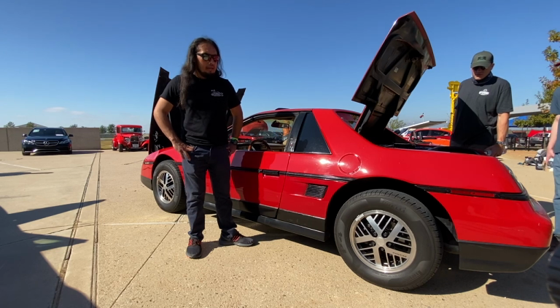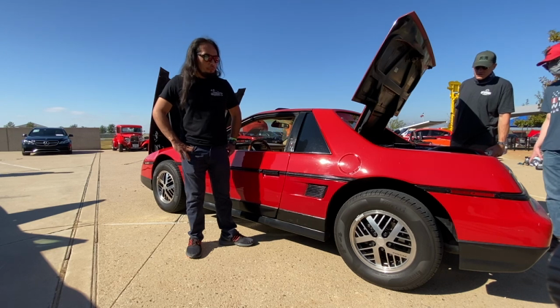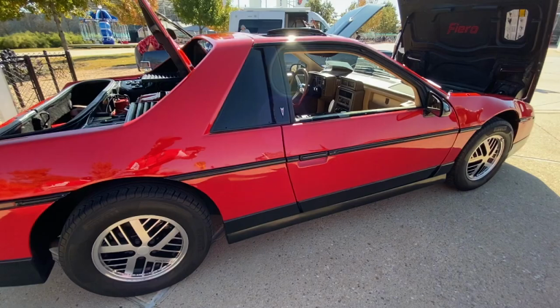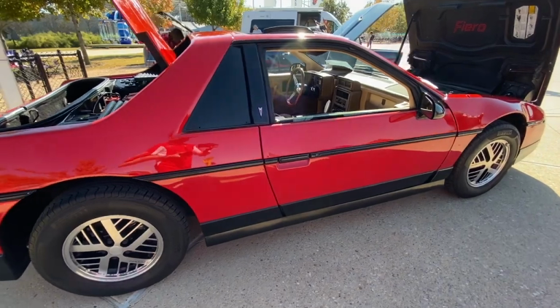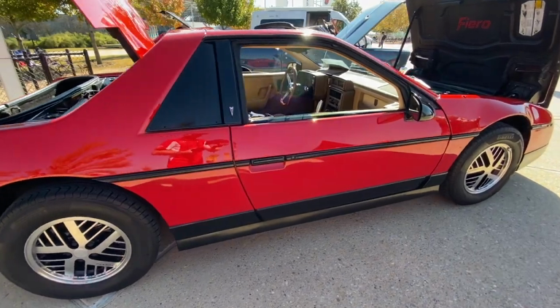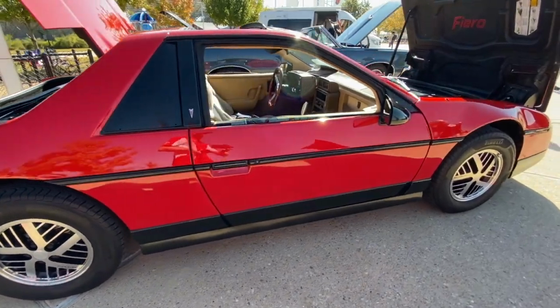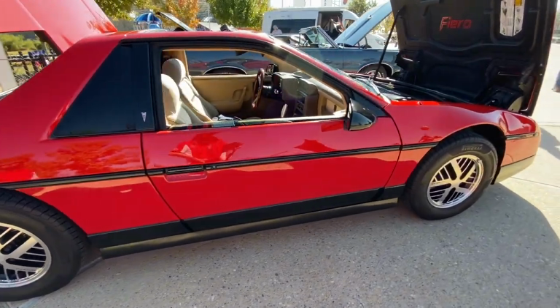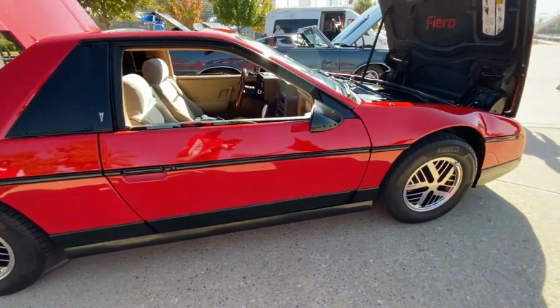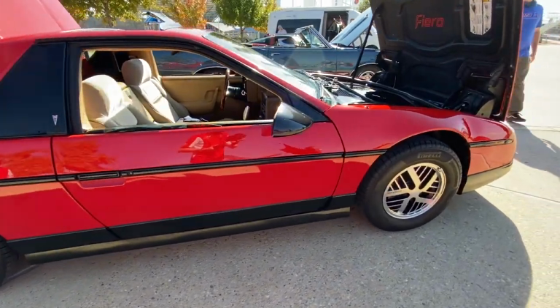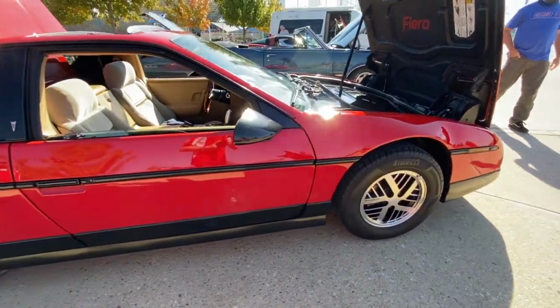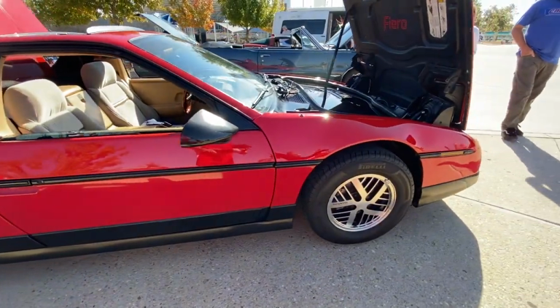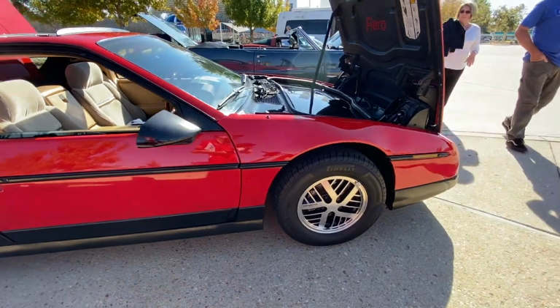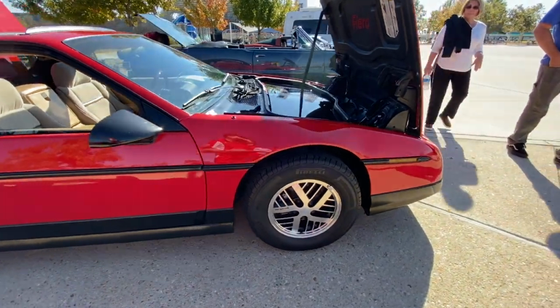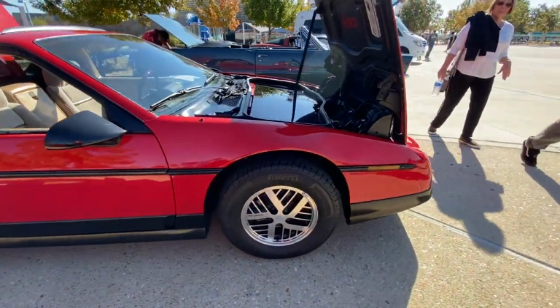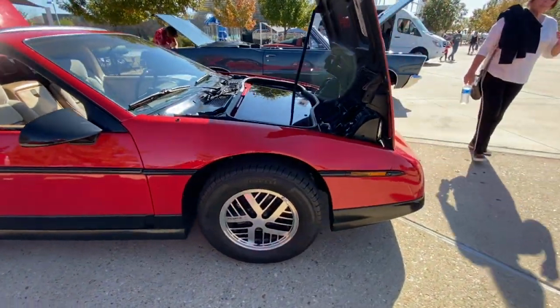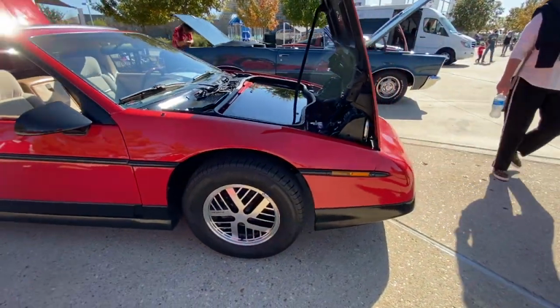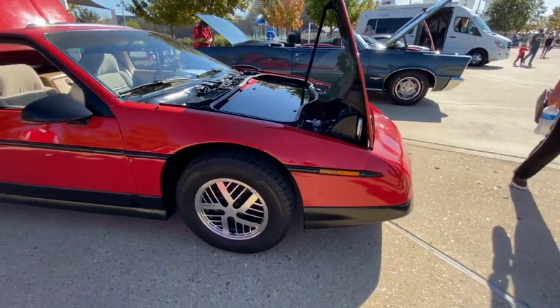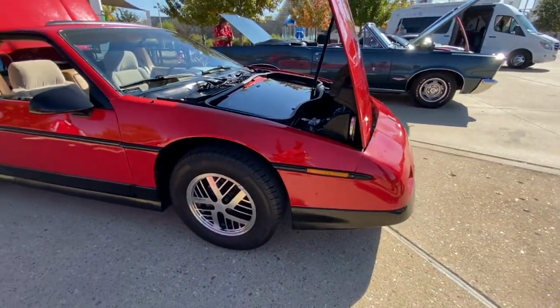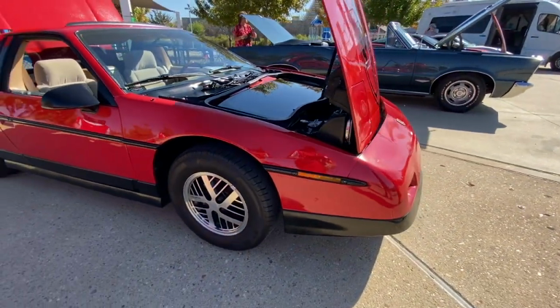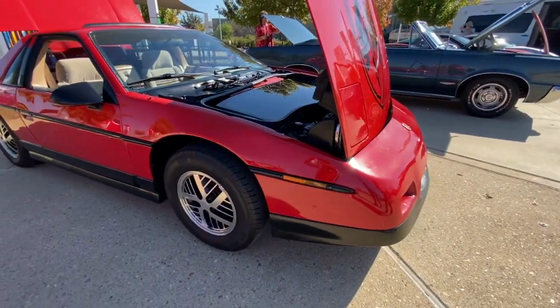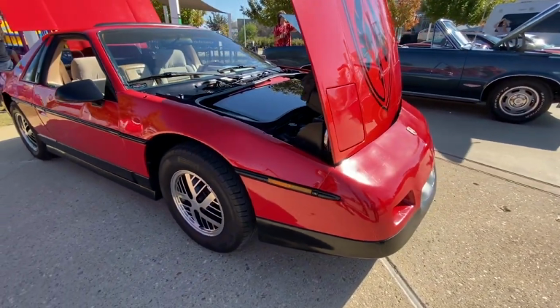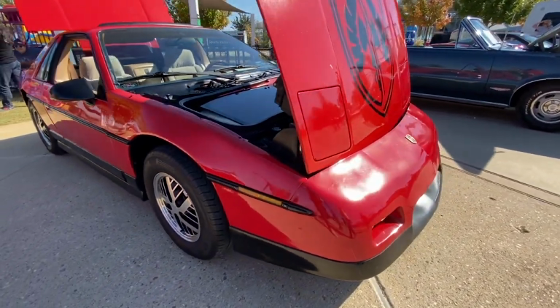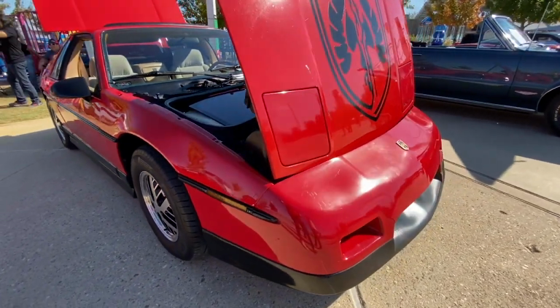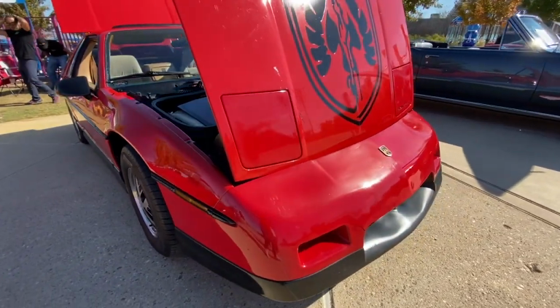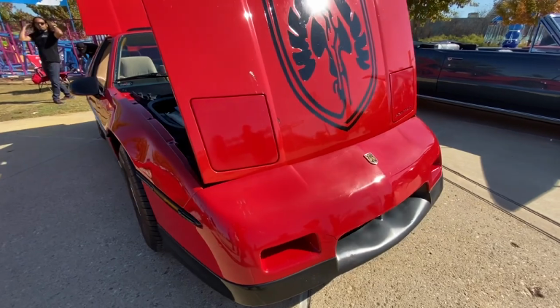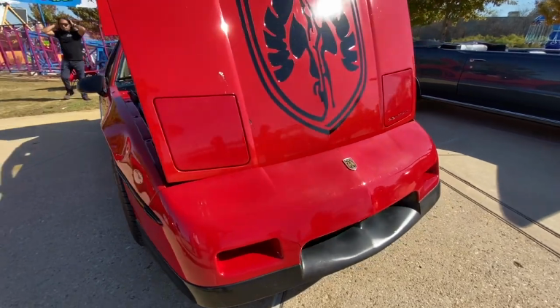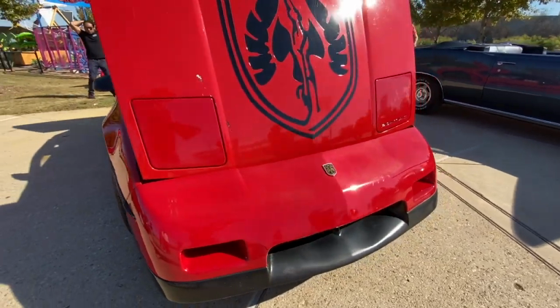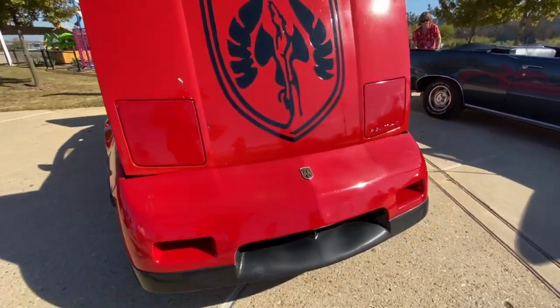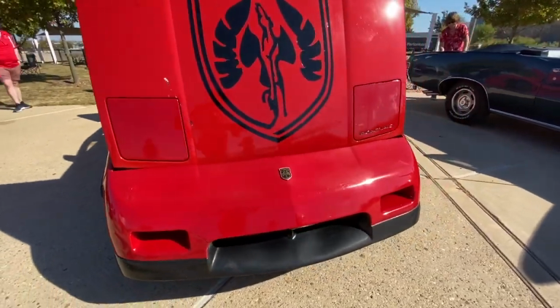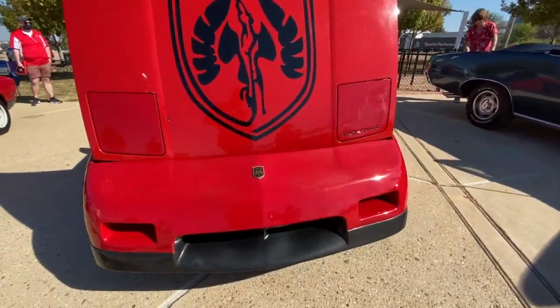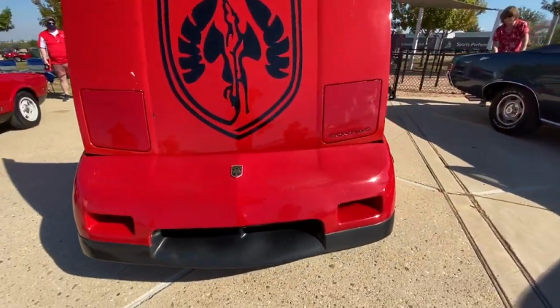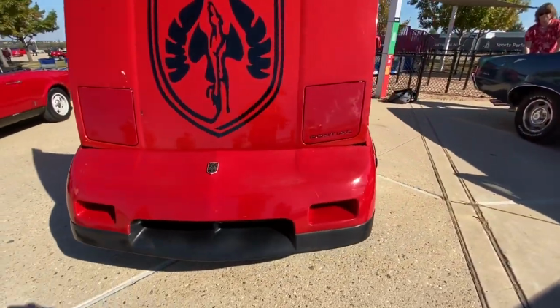After we got all the suspension and engine components taken care of, we worked on a little bit of aesthetics — just to bring out a little bit of shine and get her out on sunny days like this.